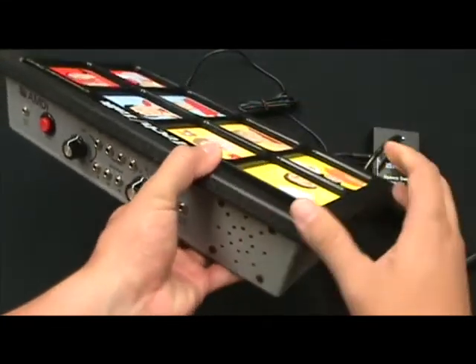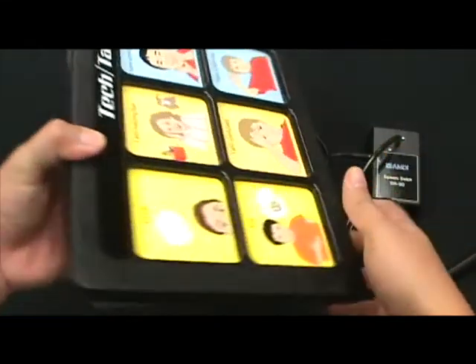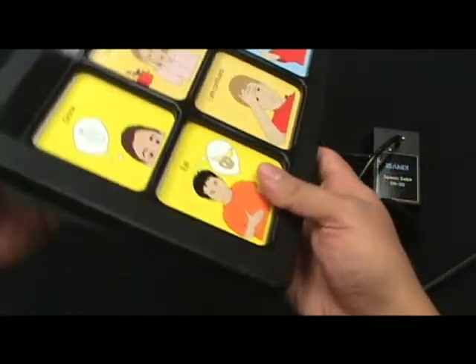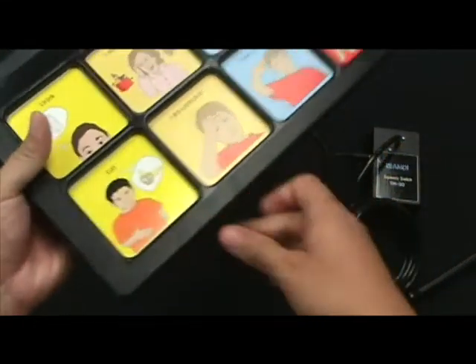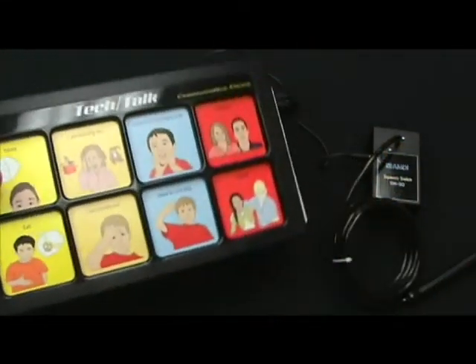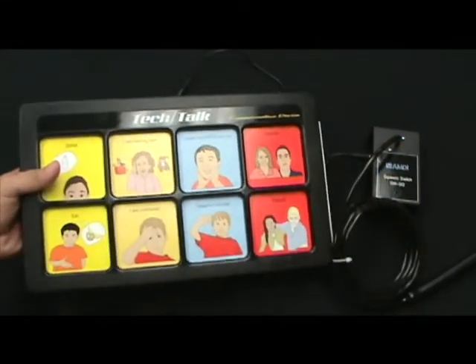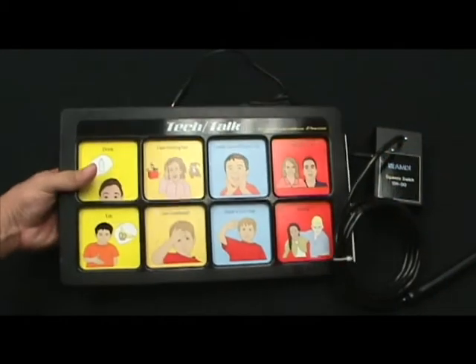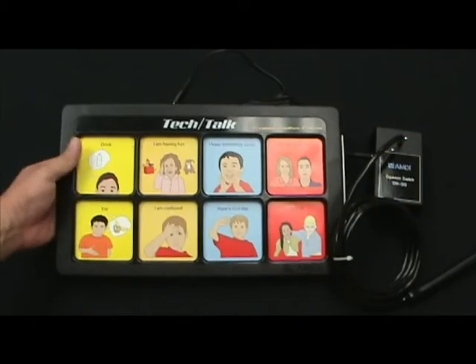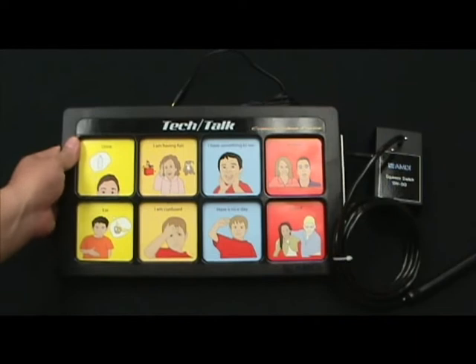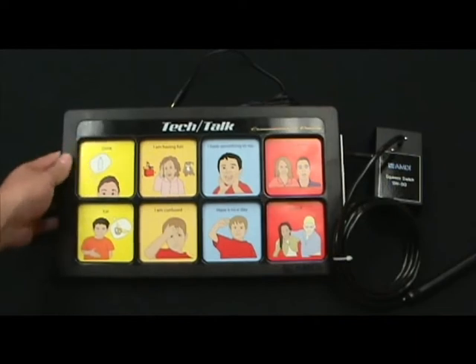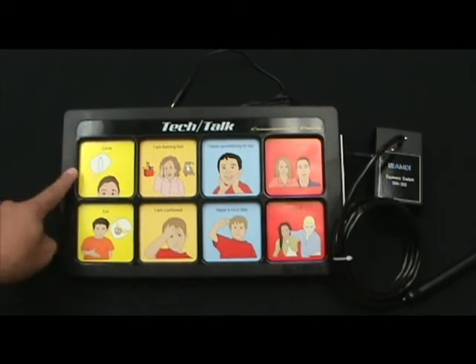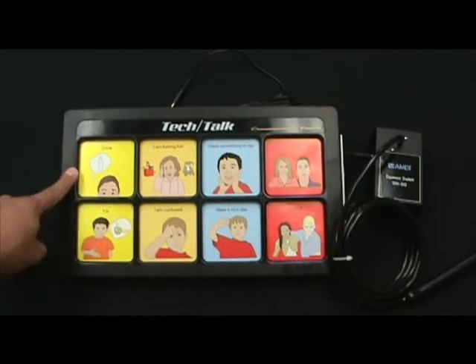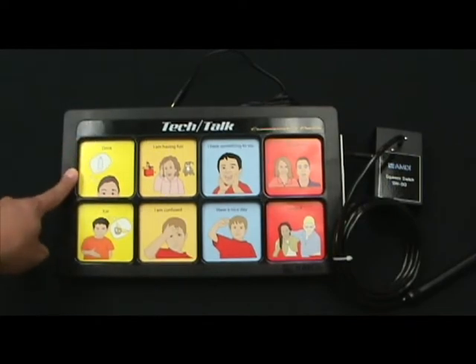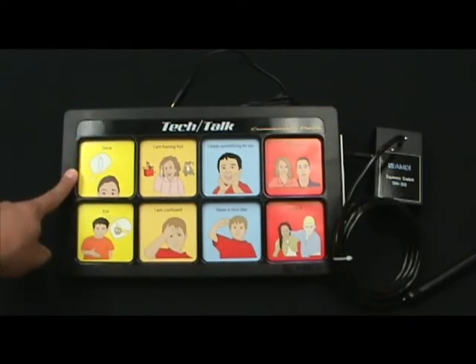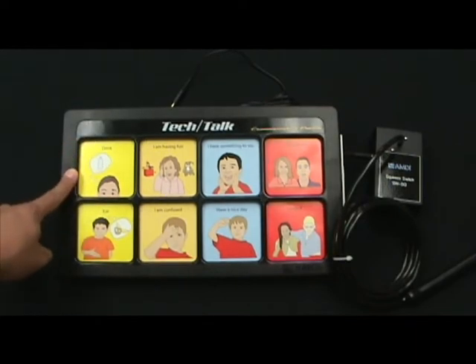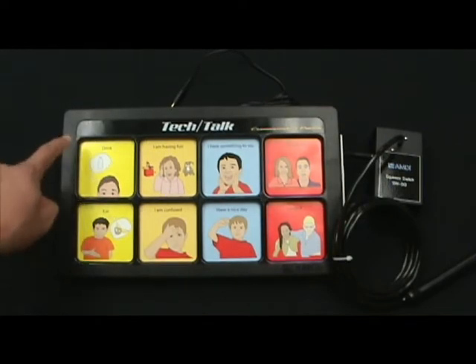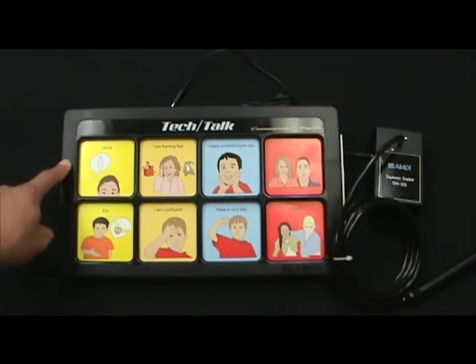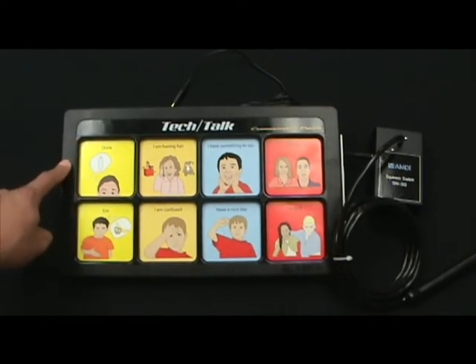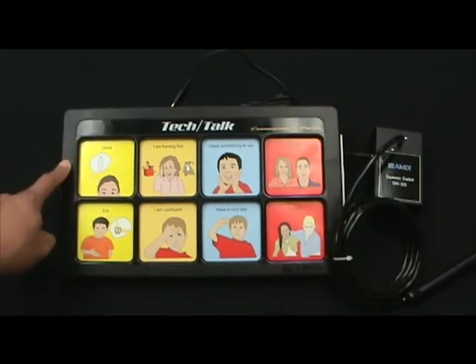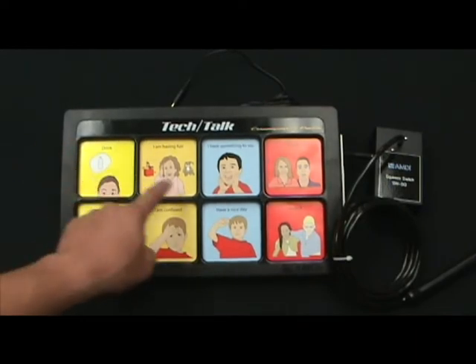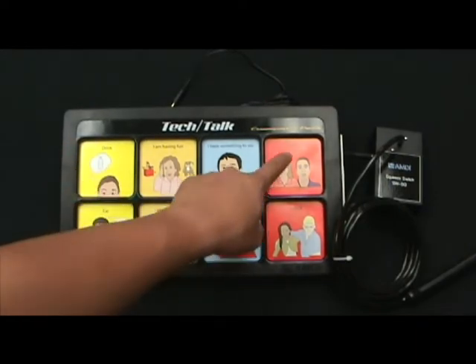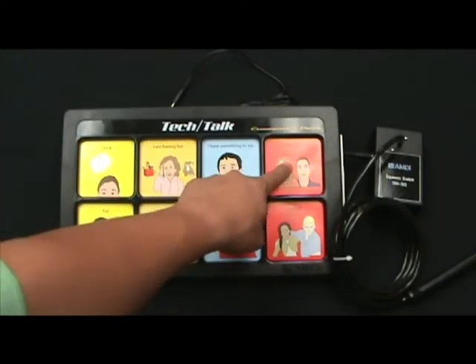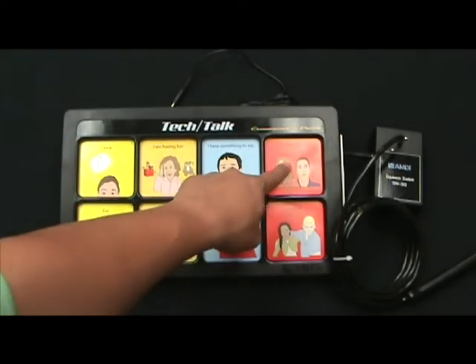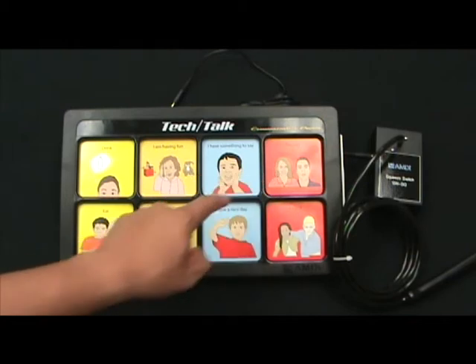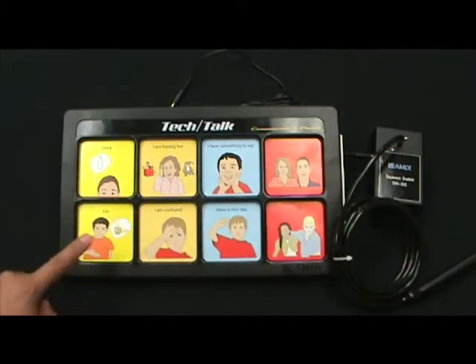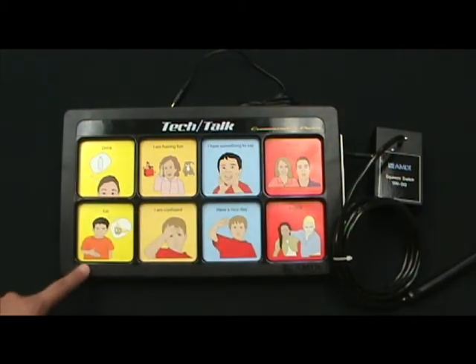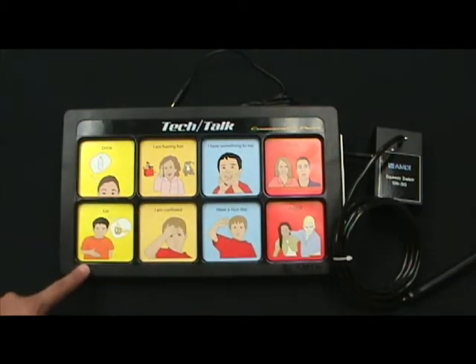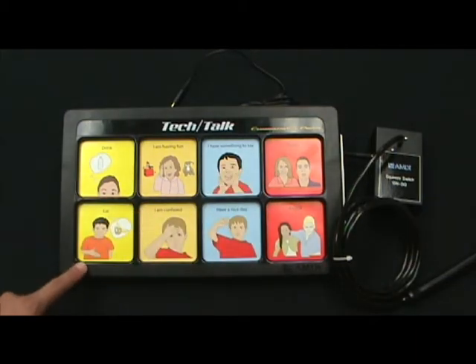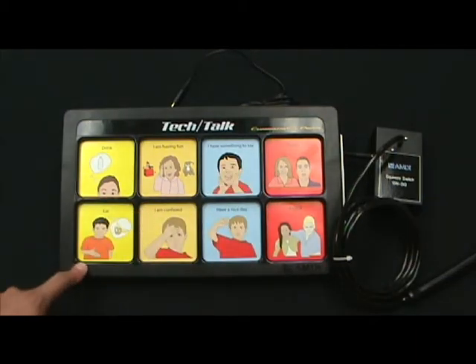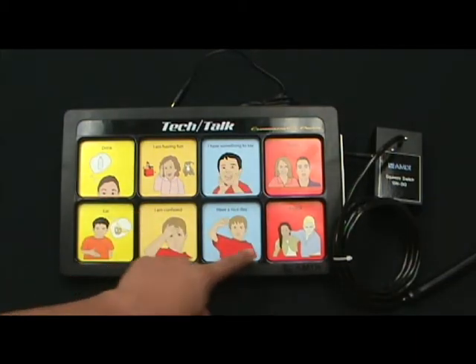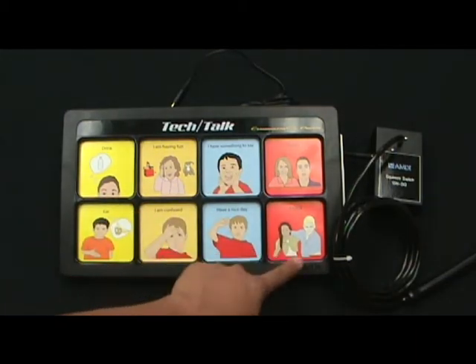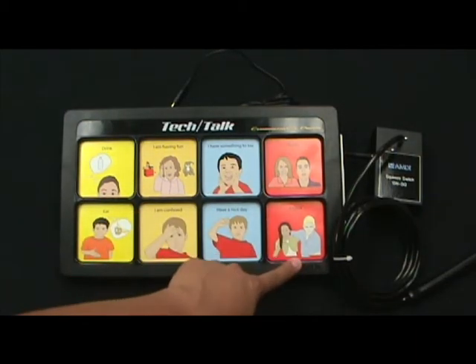The way they correspond to the actual system, the first message cell on the top left is J1, all the way to J4. The bottom row is J5 through J8.